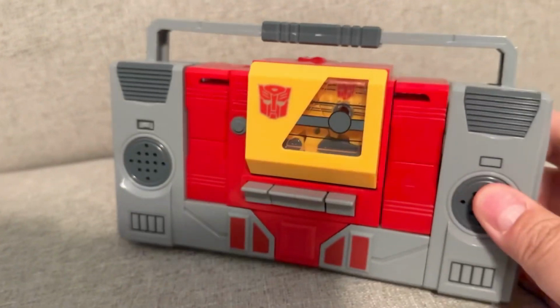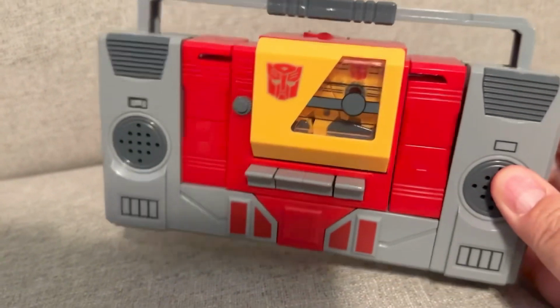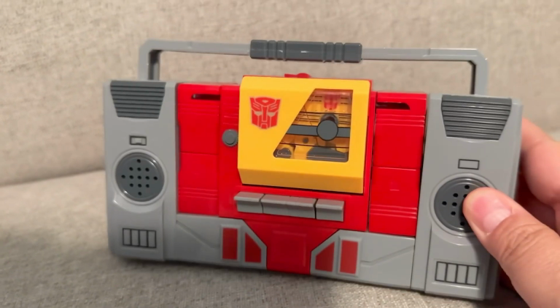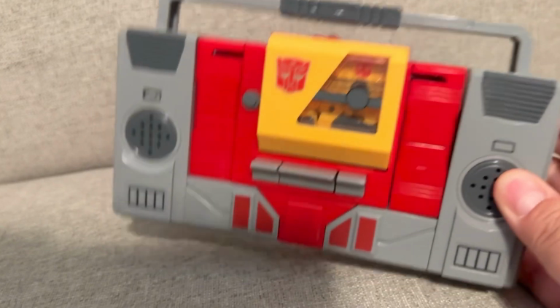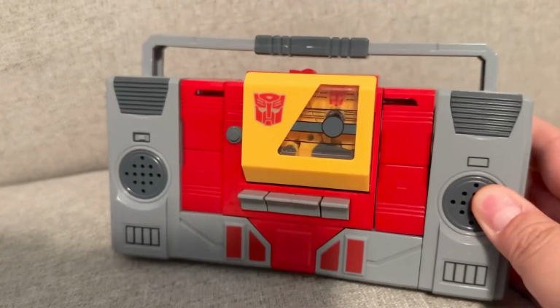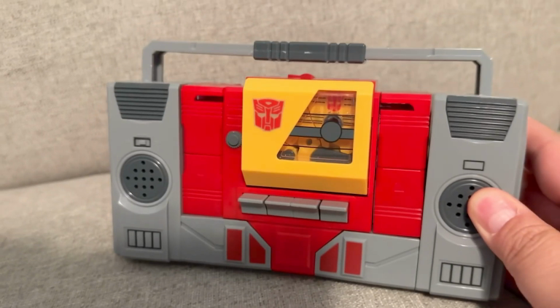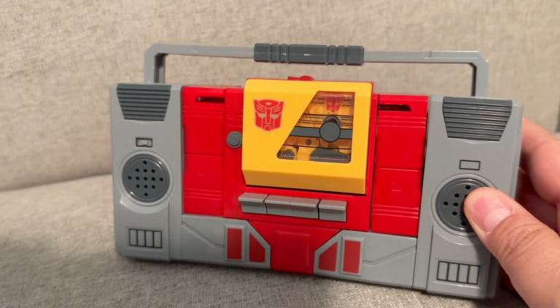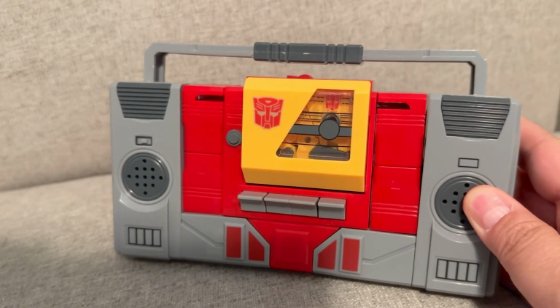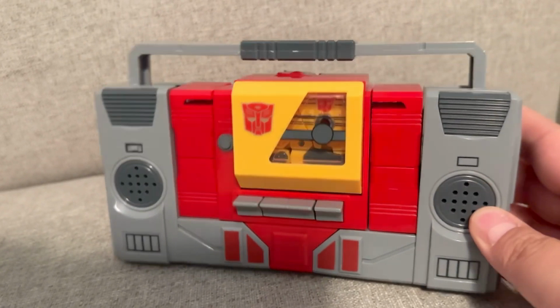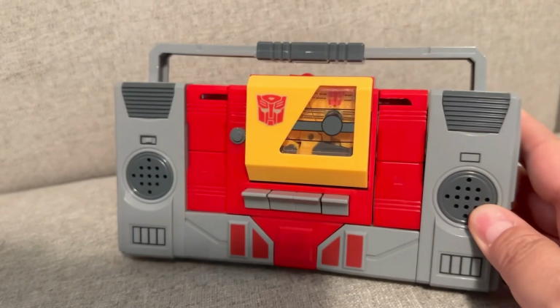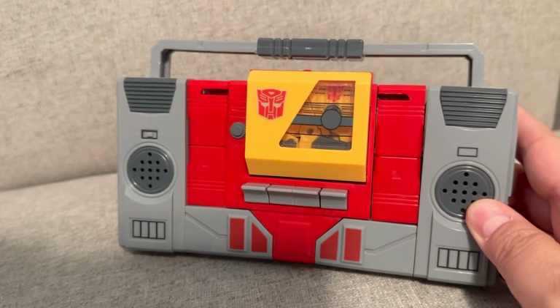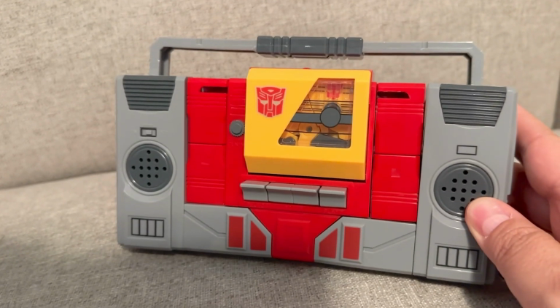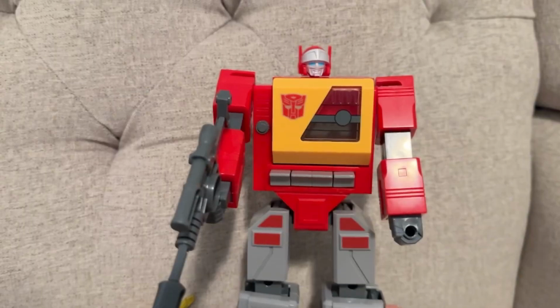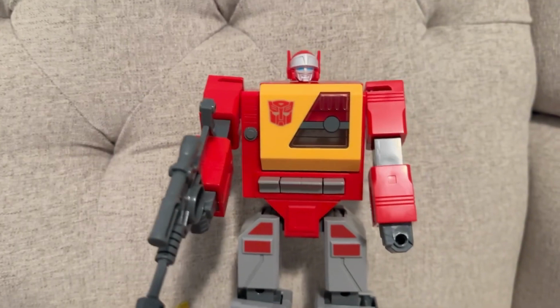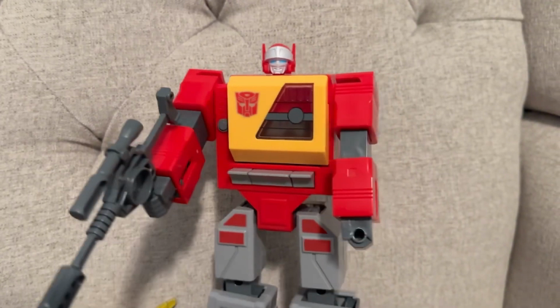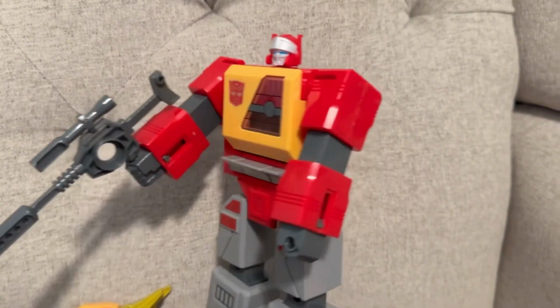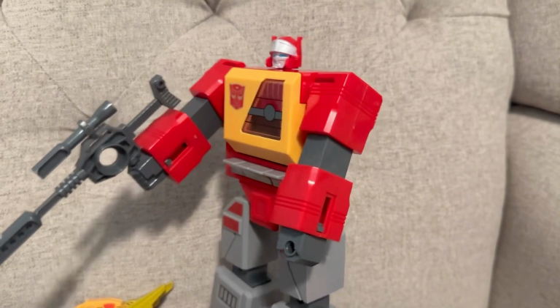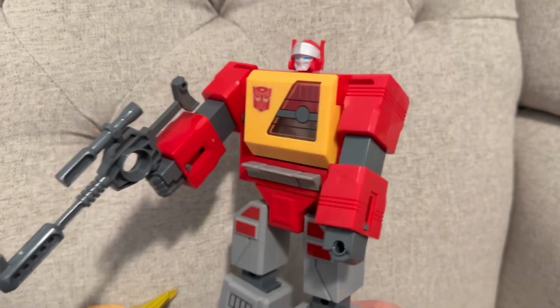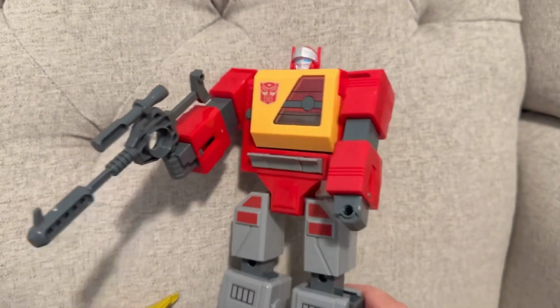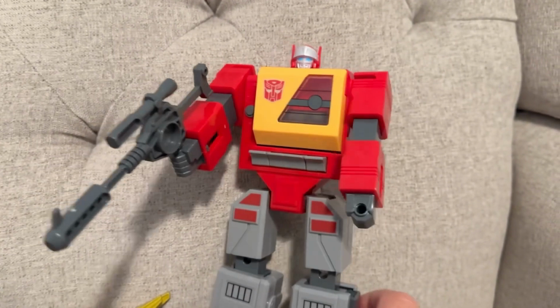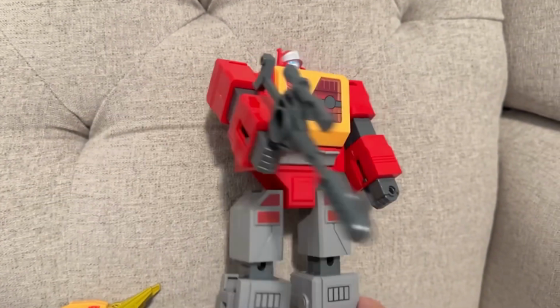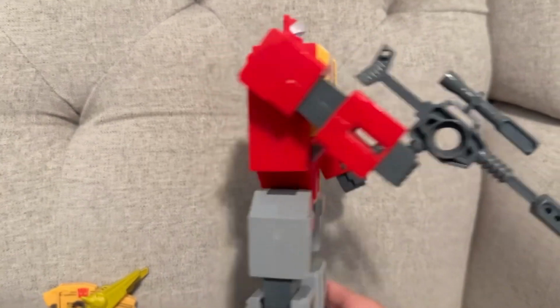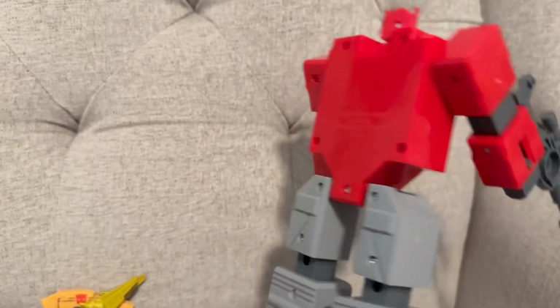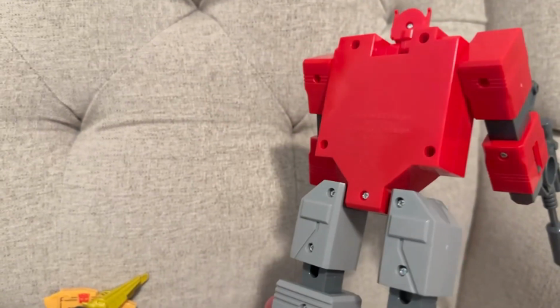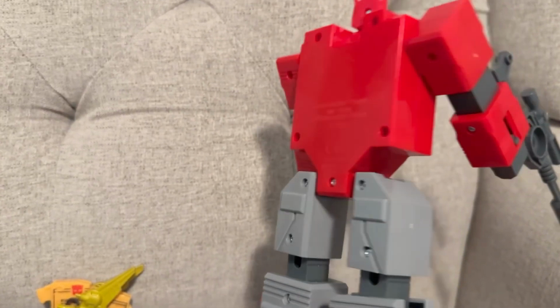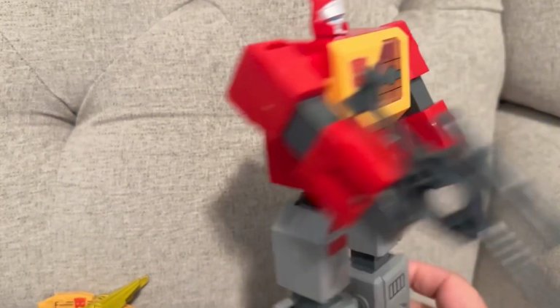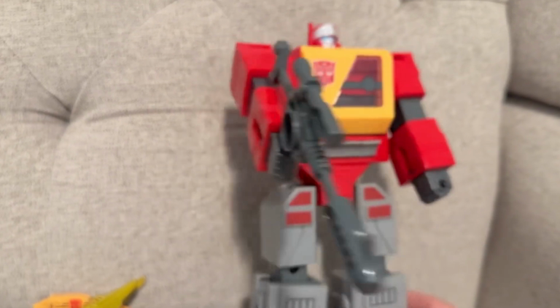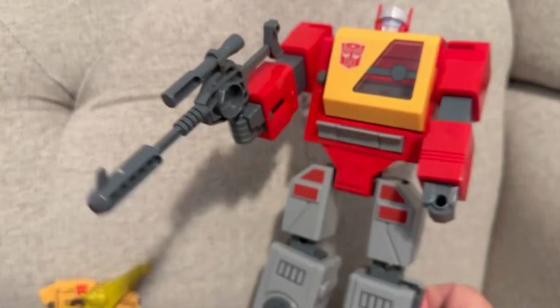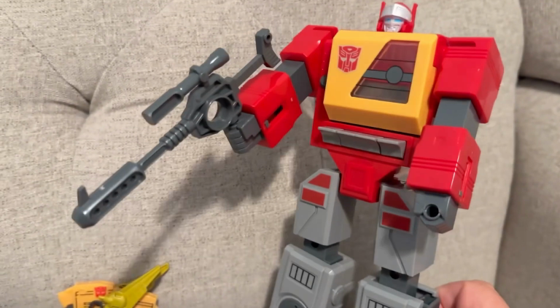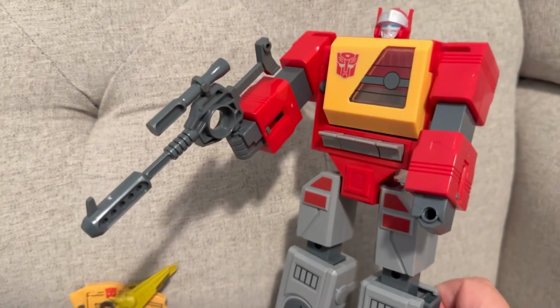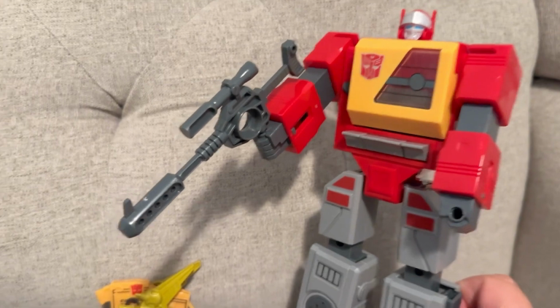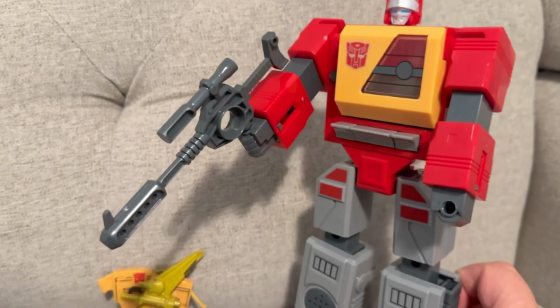We'll go ahead and transform this and show you what it looks like. Here he is fully transformed into the Blaster robot, and he has his laser gun right there.